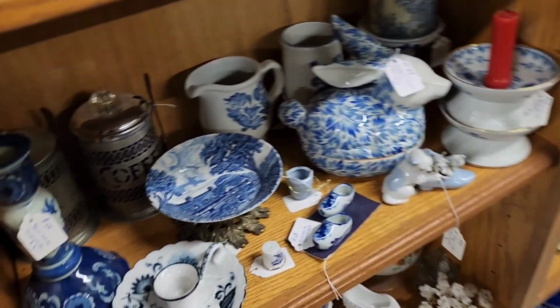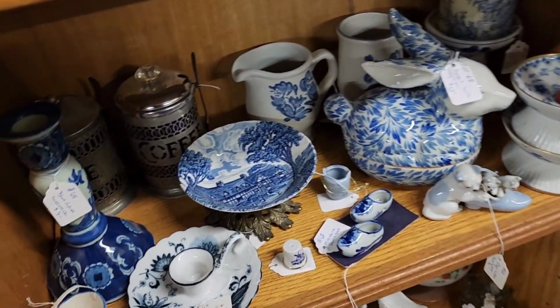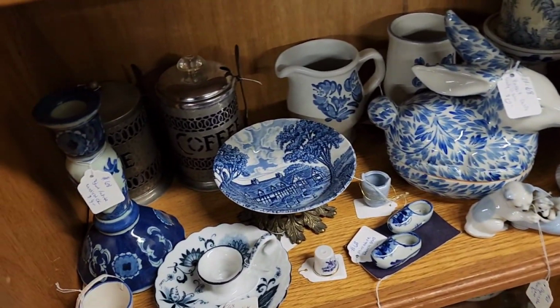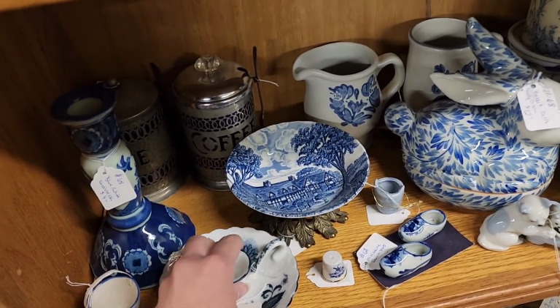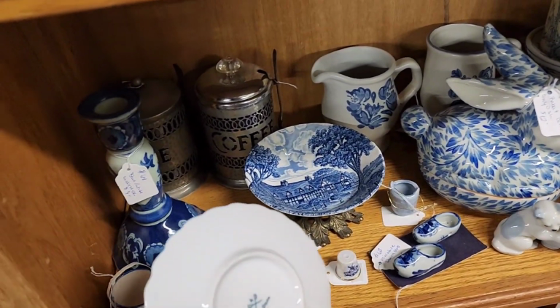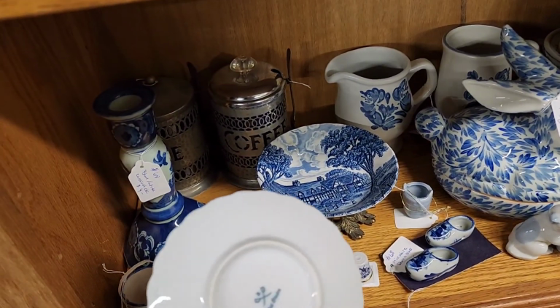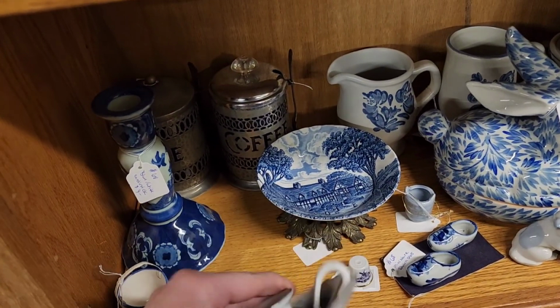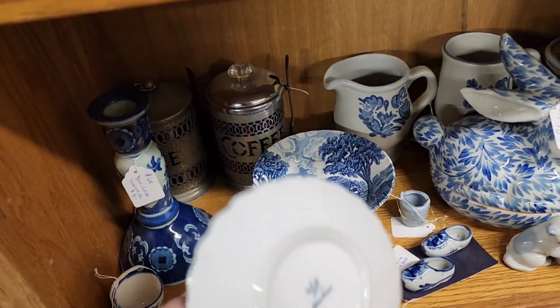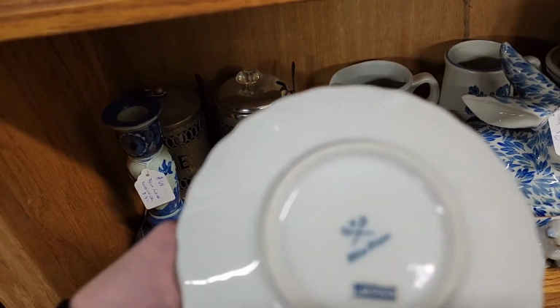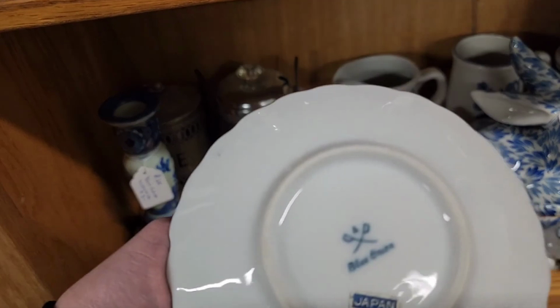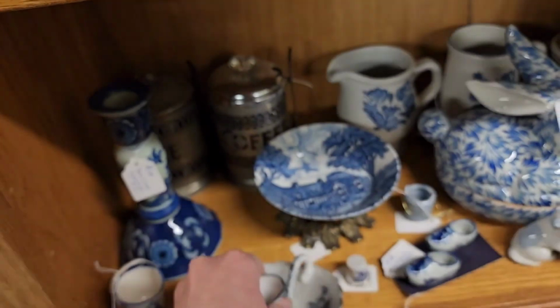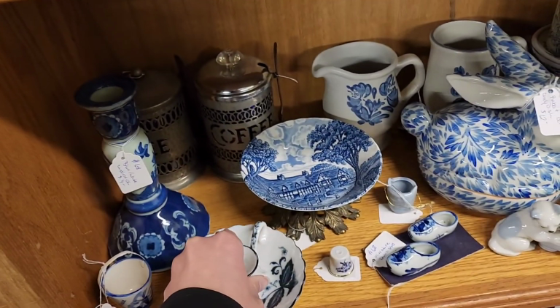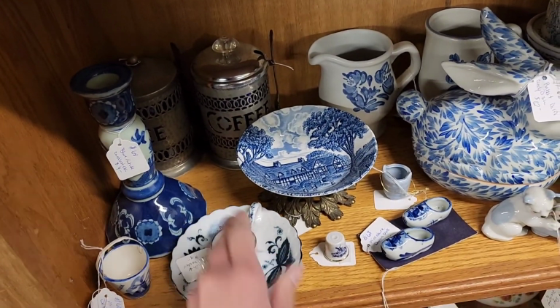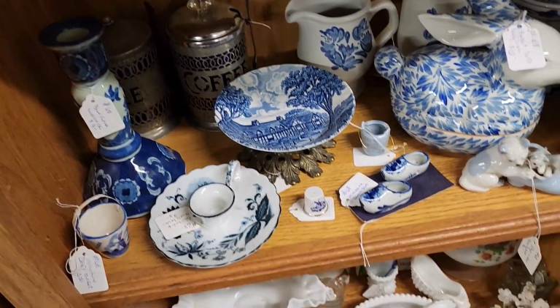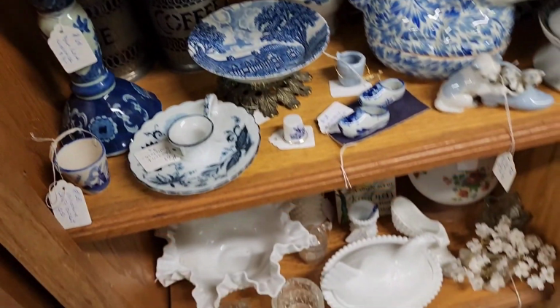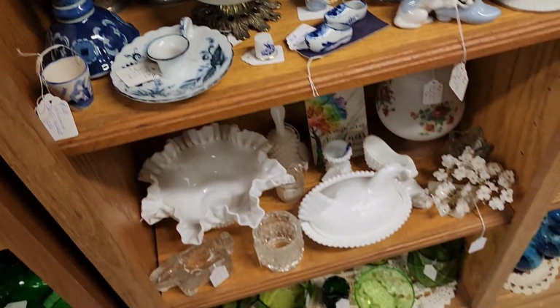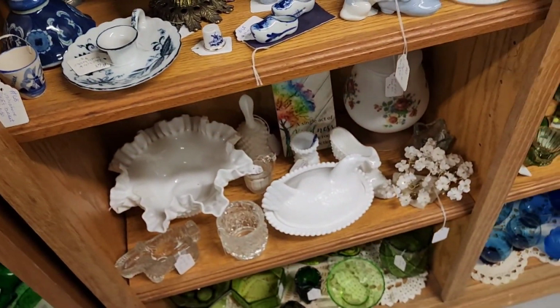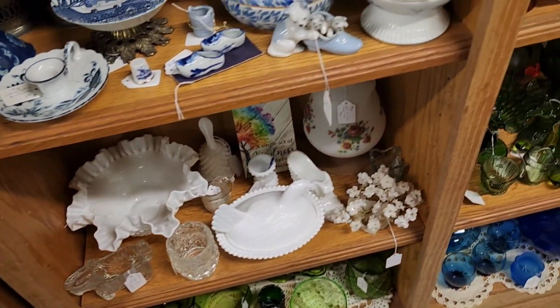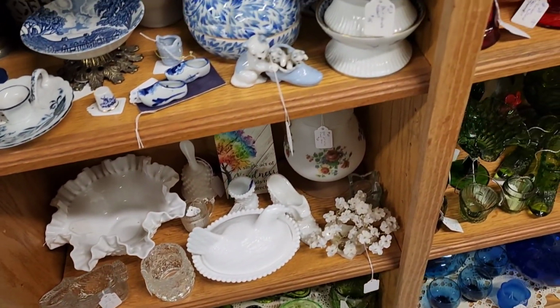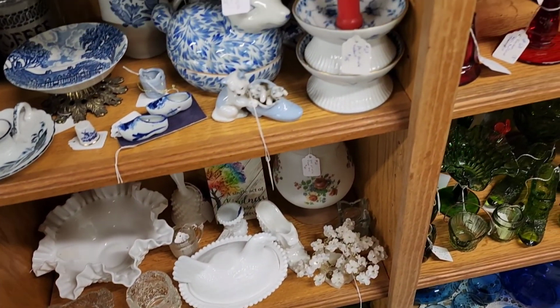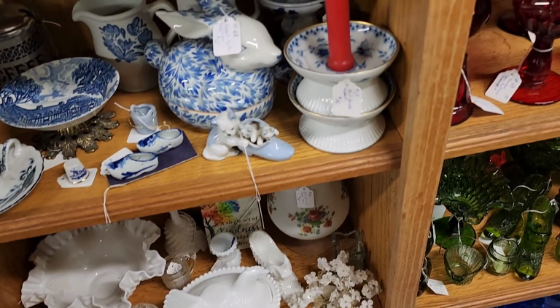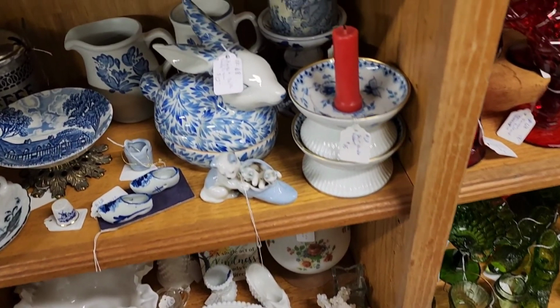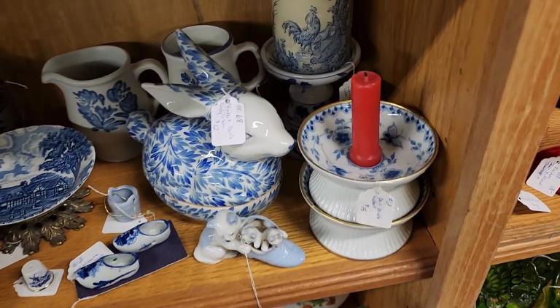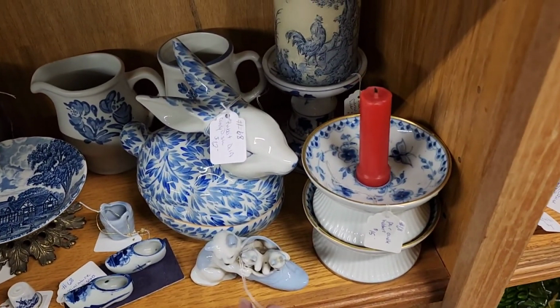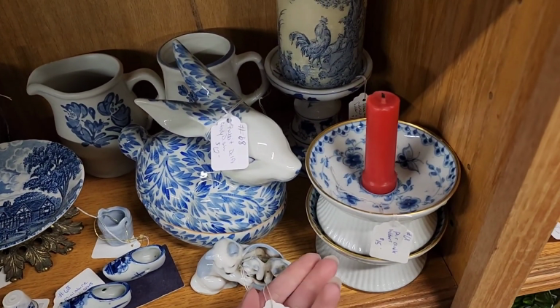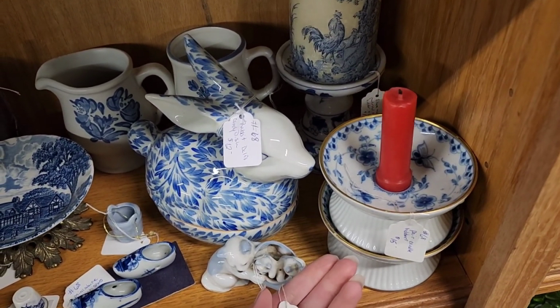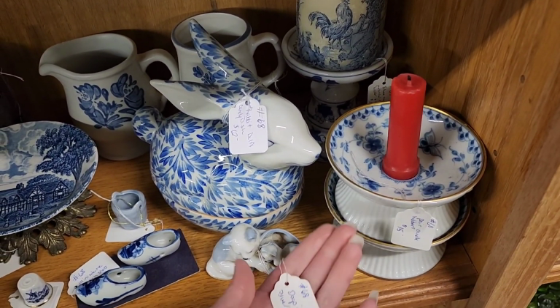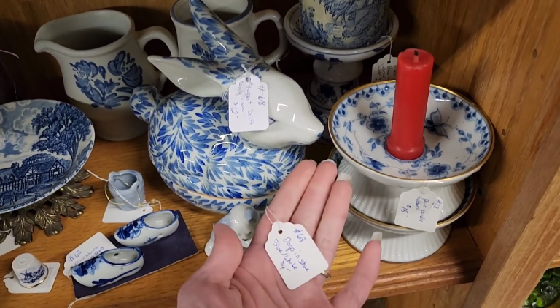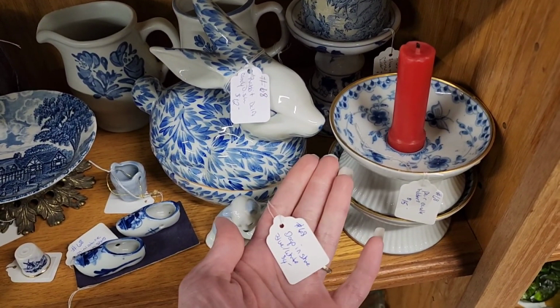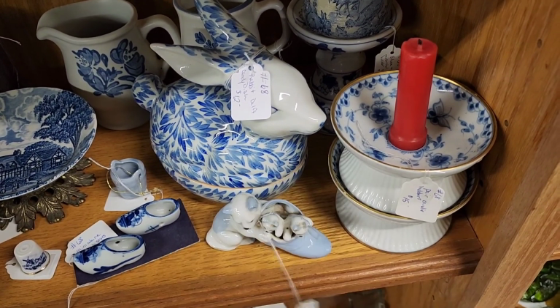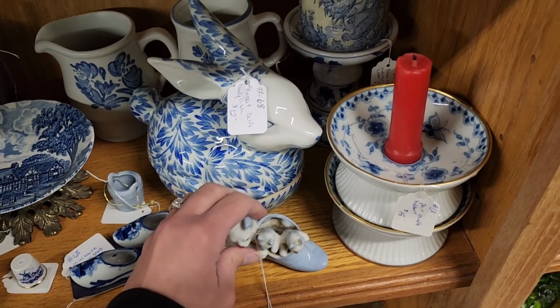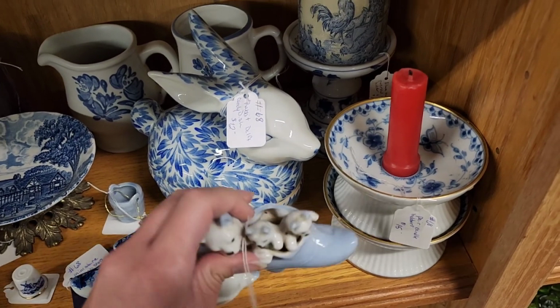So this is a section where I found a Staffordshire England little saucer with a cat on it. I was looking to see if I could find anything else by that Staffordshire brand, because that sold immediately — as soon as I posted it, it sold. So I was trying to find another one.